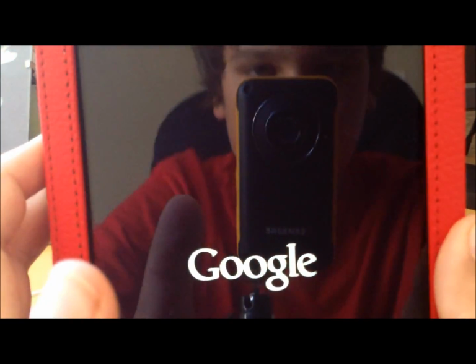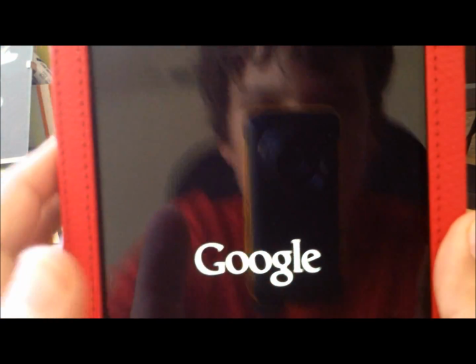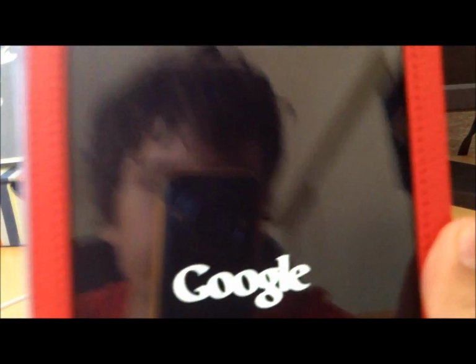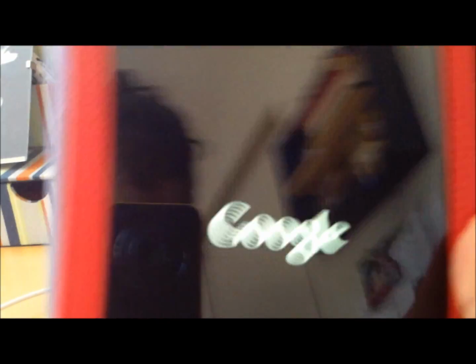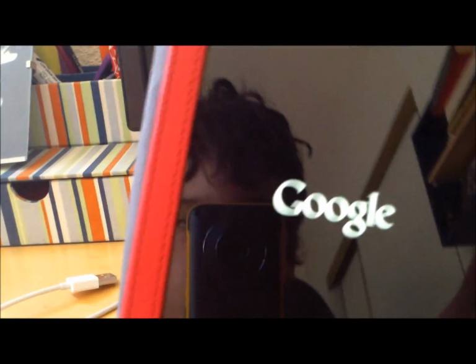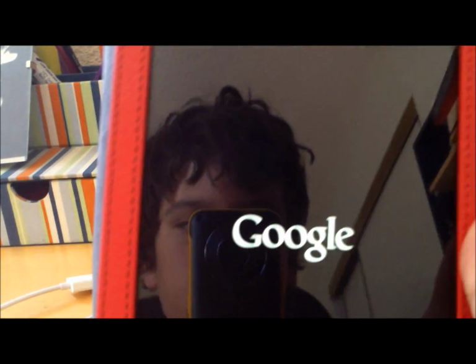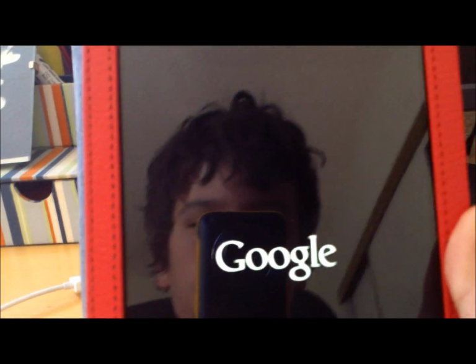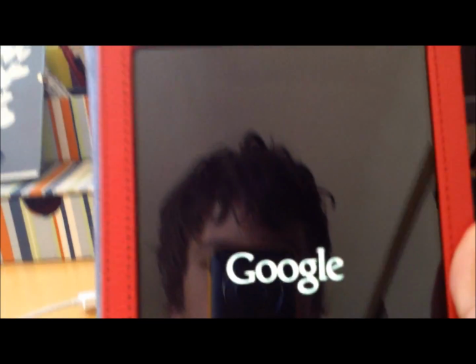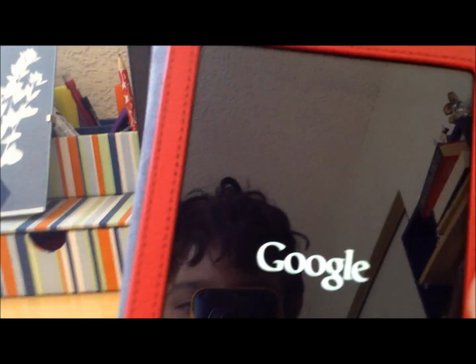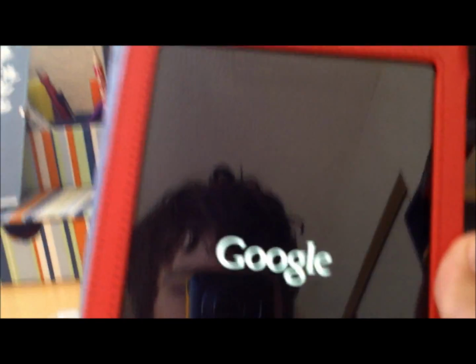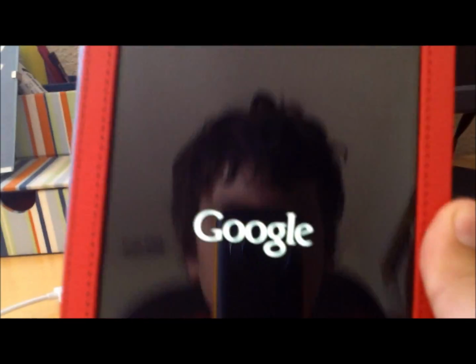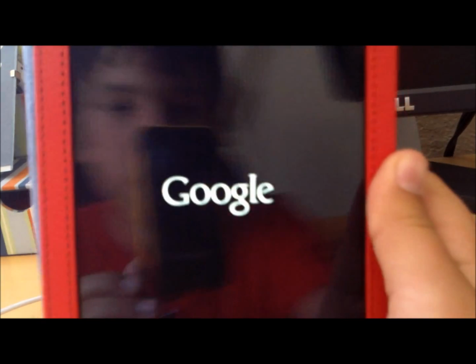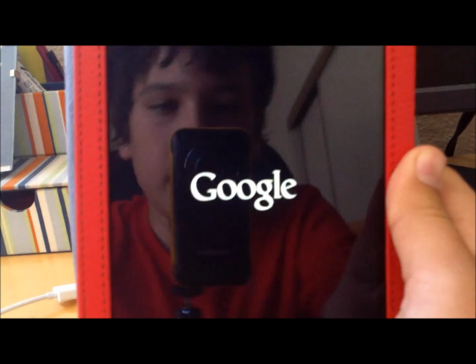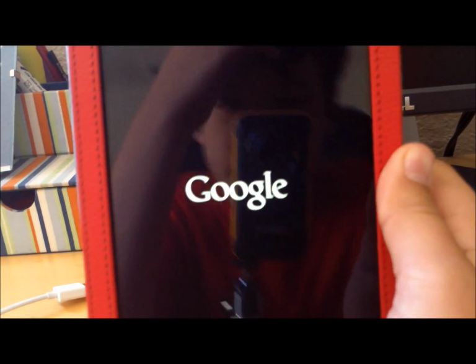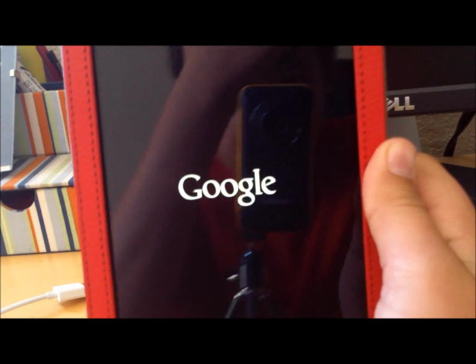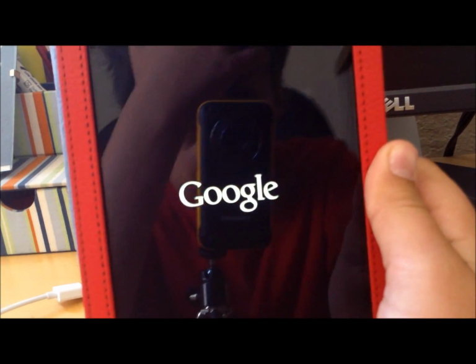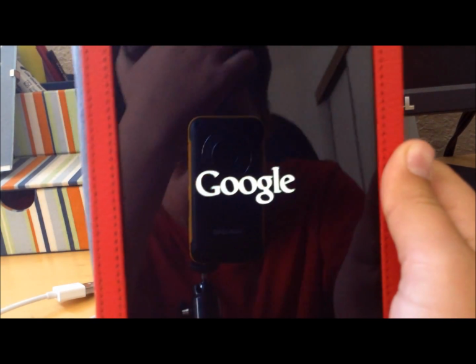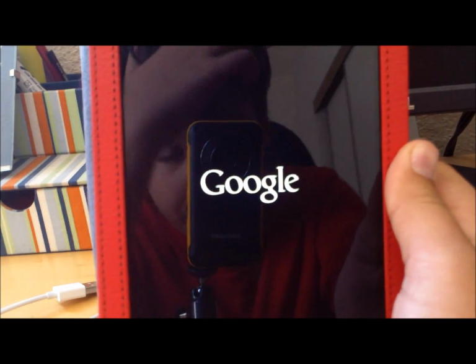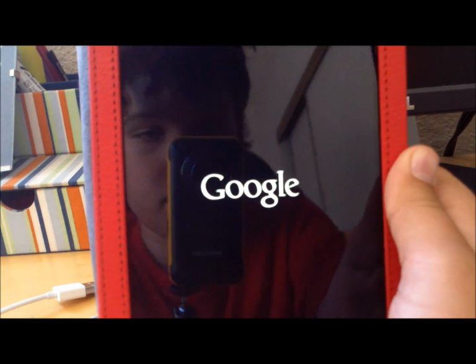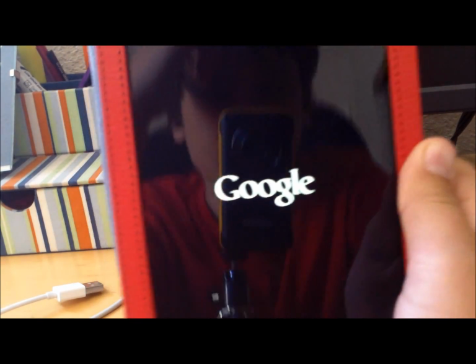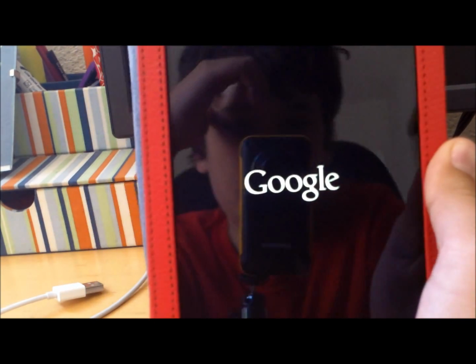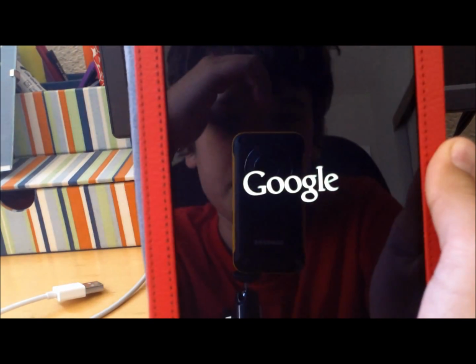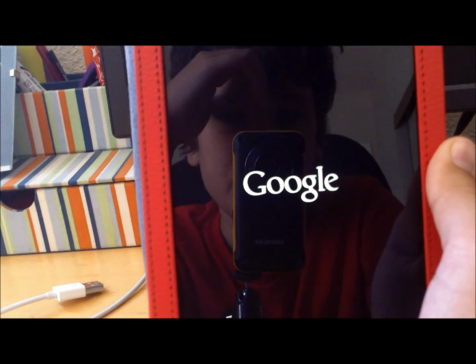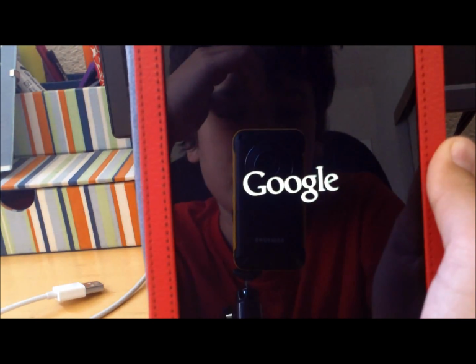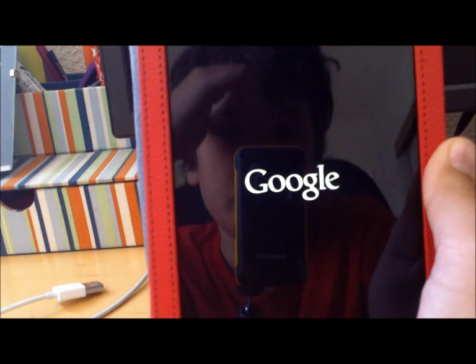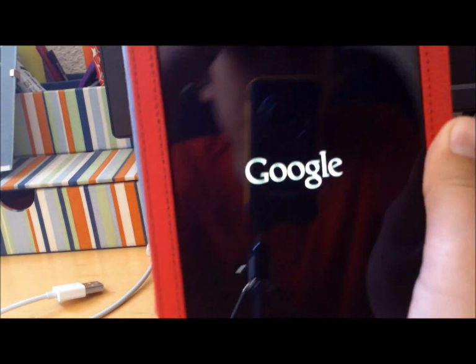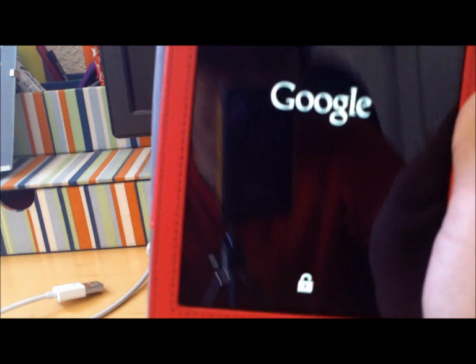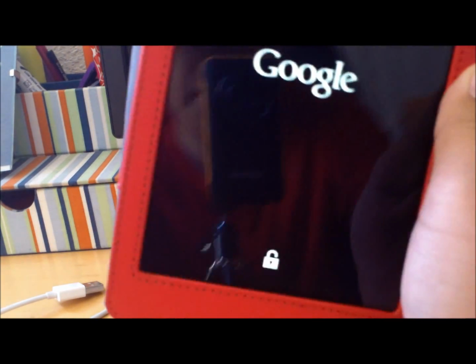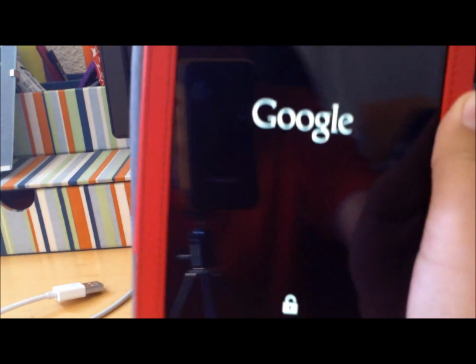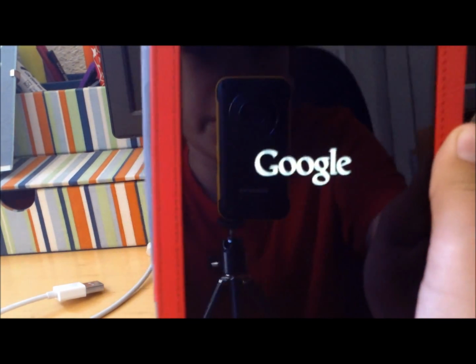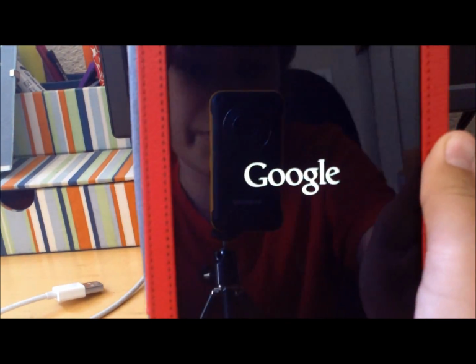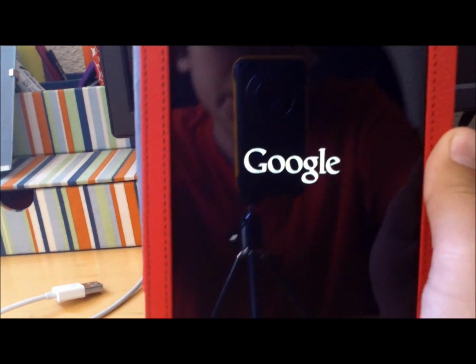Reboot your device and it should start to reboot. This is going to make everything work in tablet mode, so even YouTube will be in tablet mode and everything.